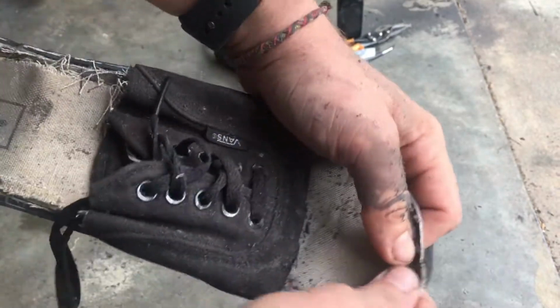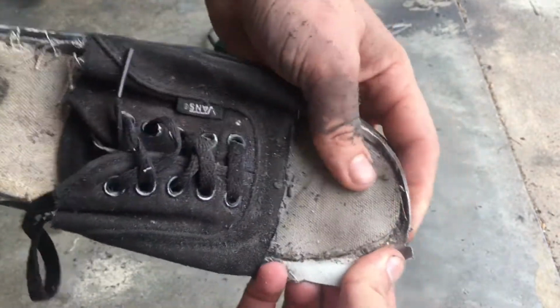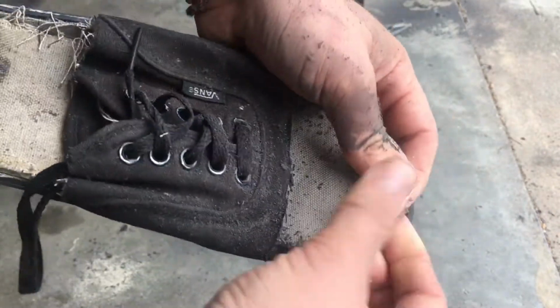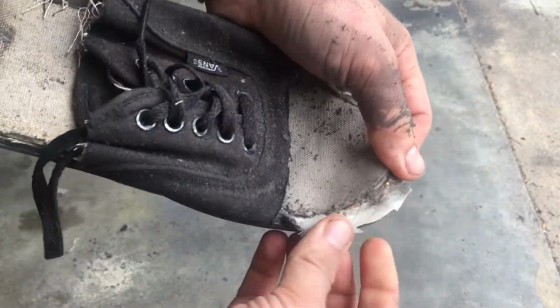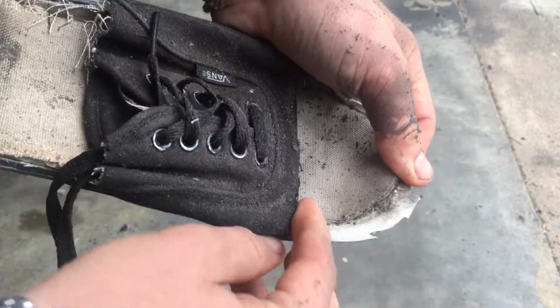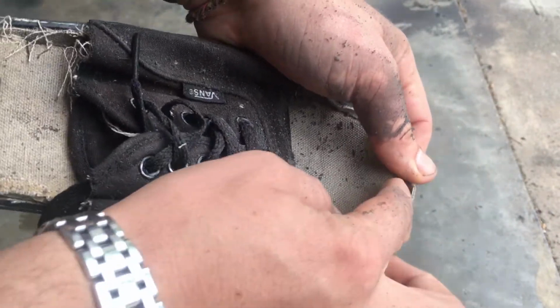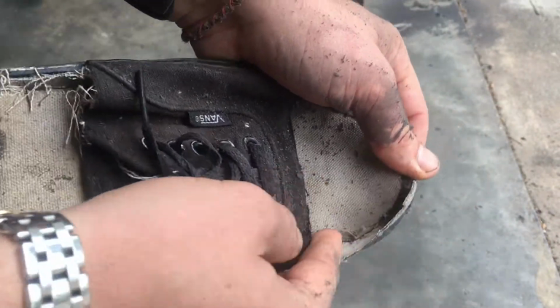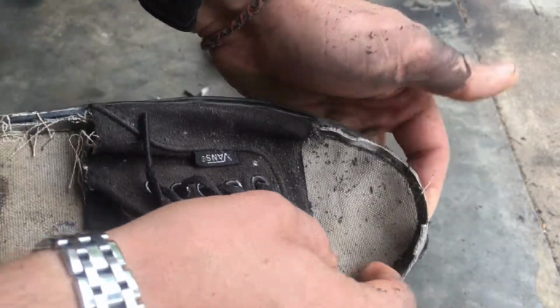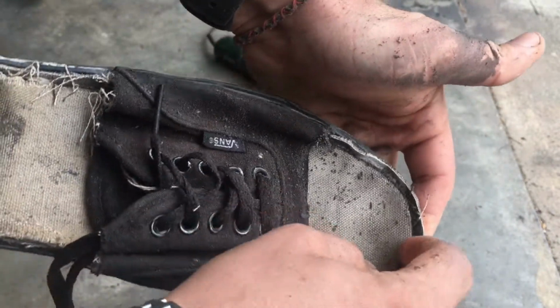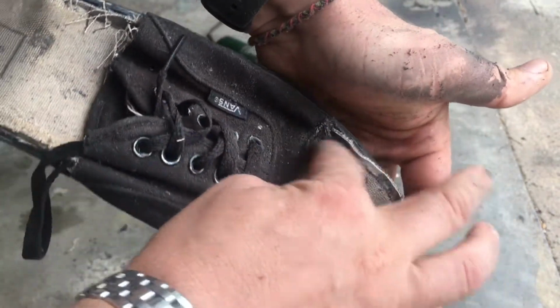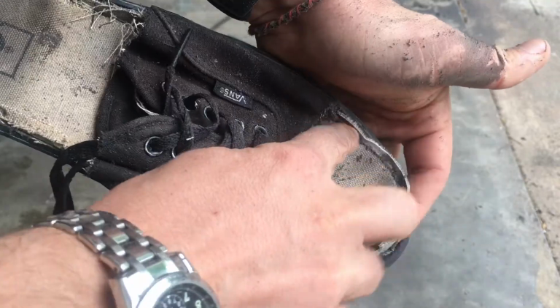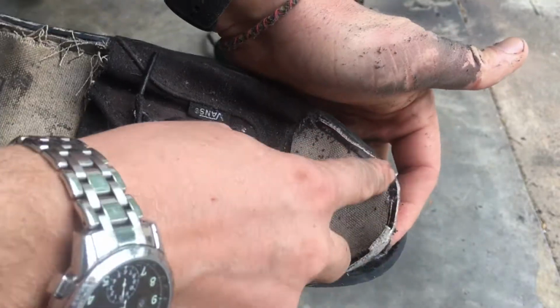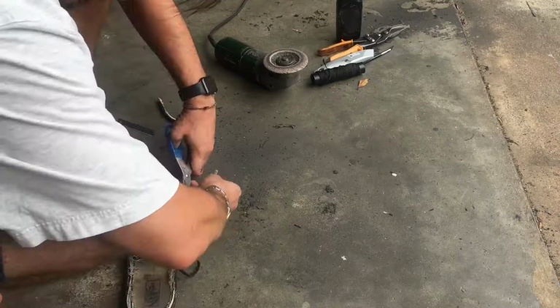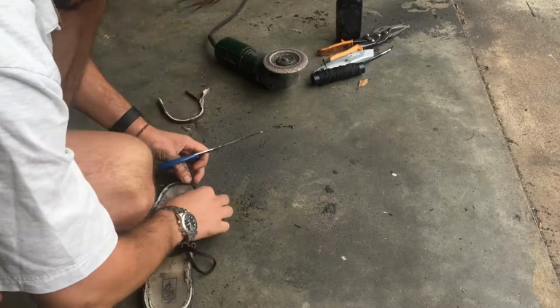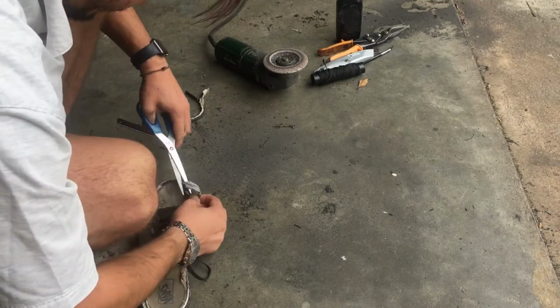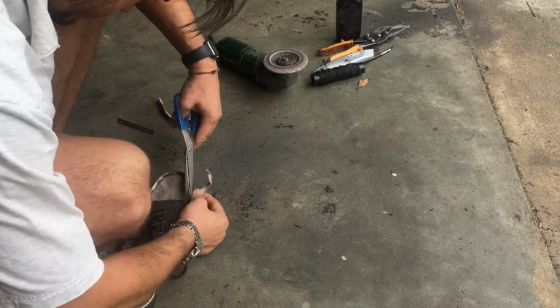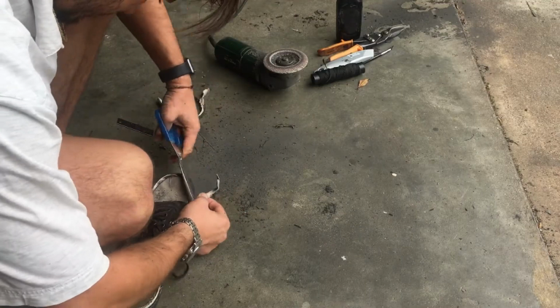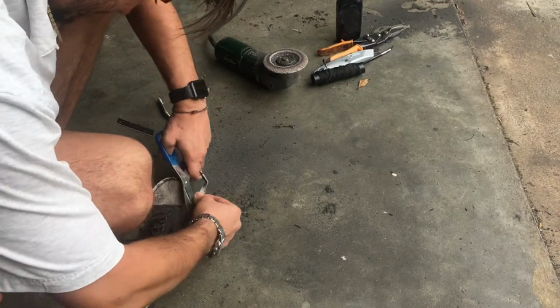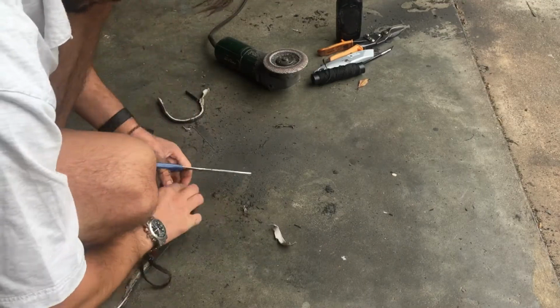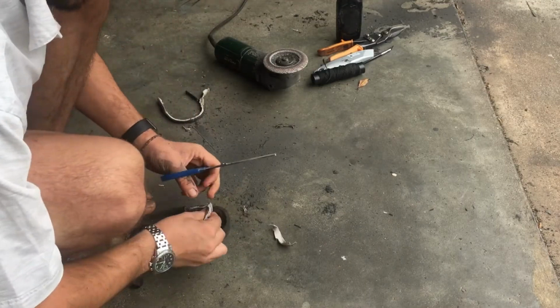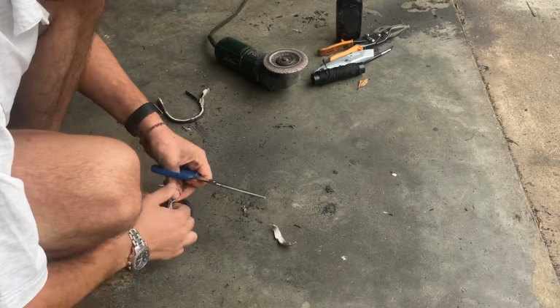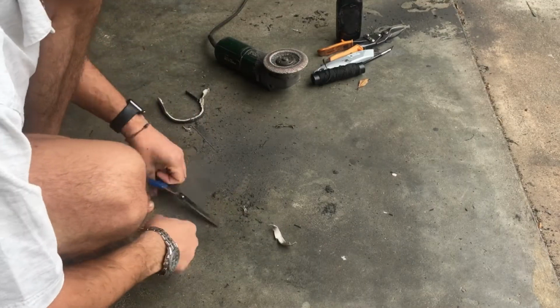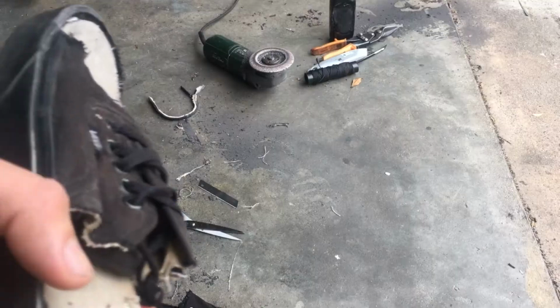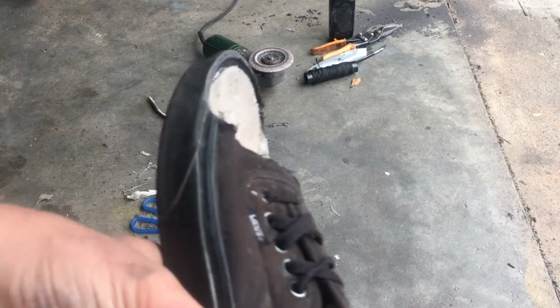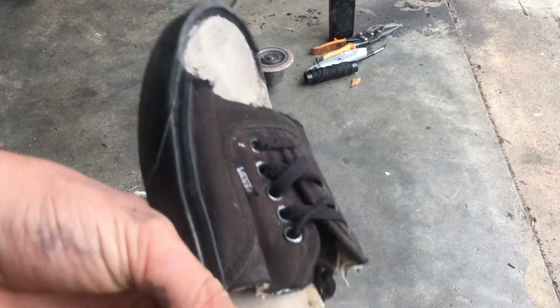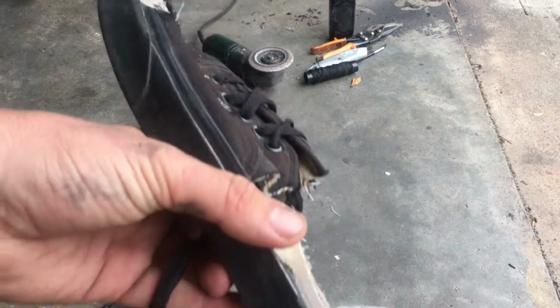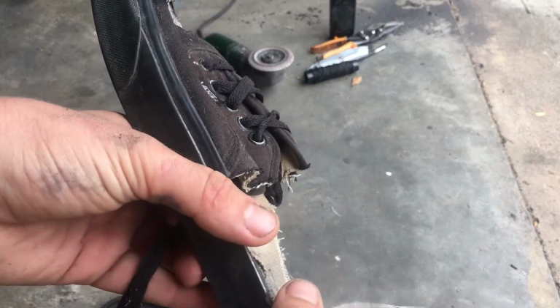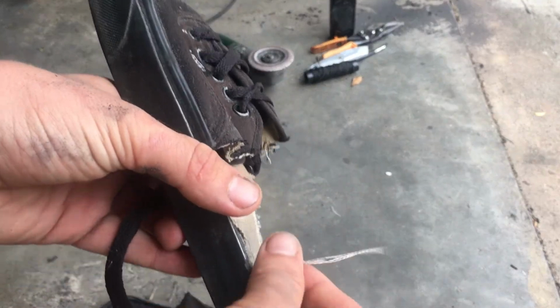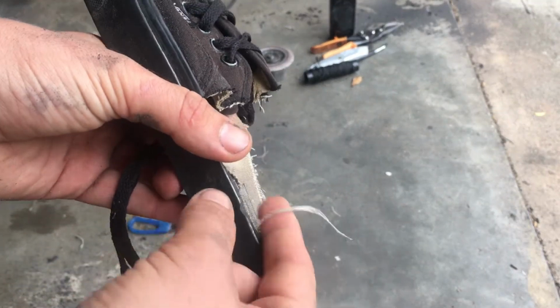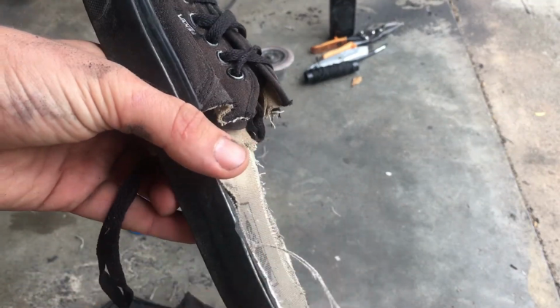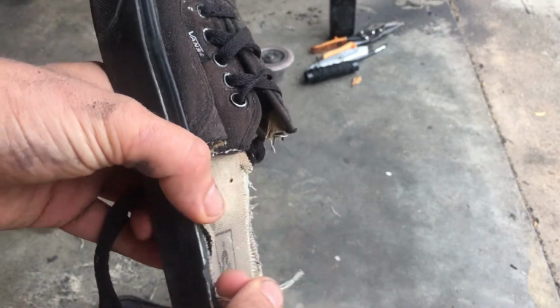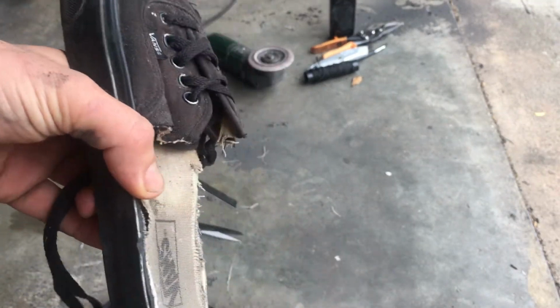After the grinding there is still some fabric left here — I will cut it away now so it looks more neat. Then I try to clean it a little bit to remove all those kinds of things.